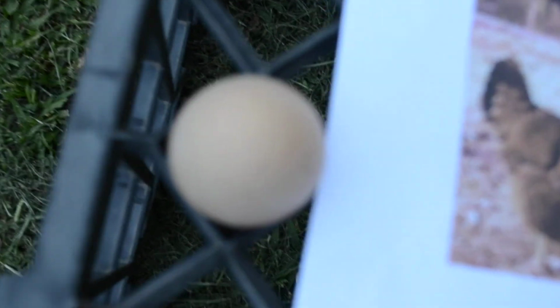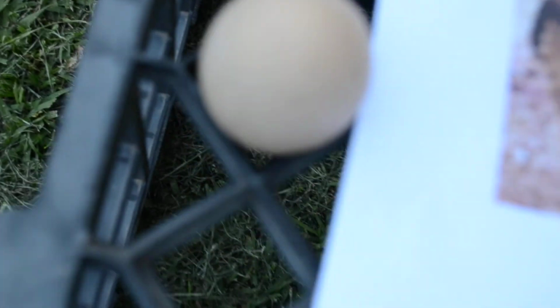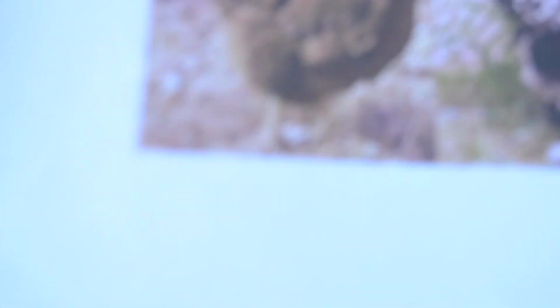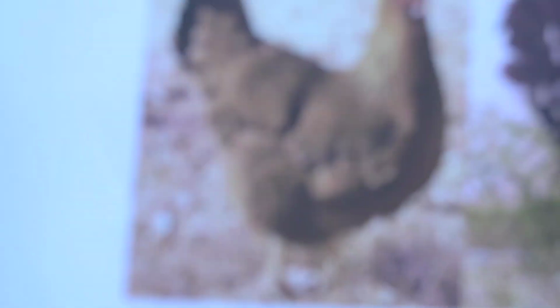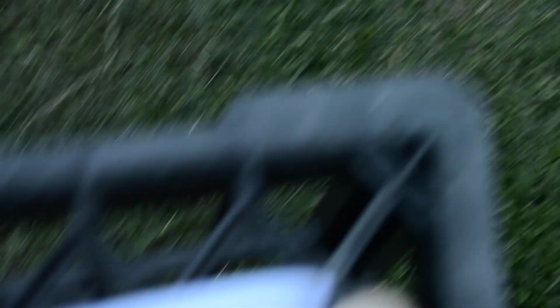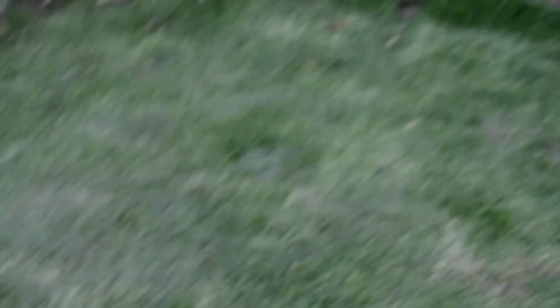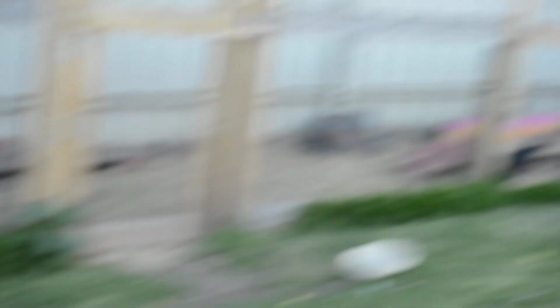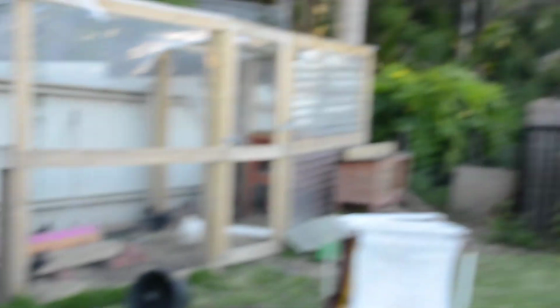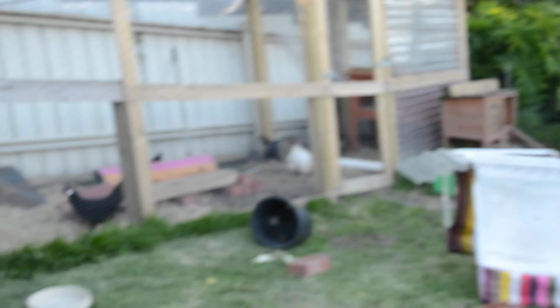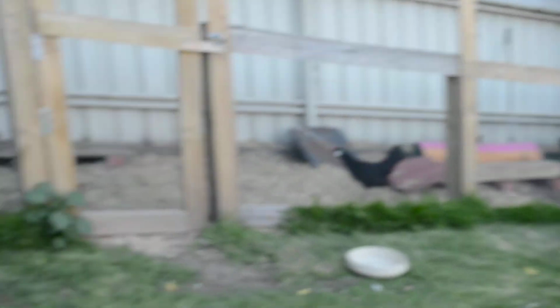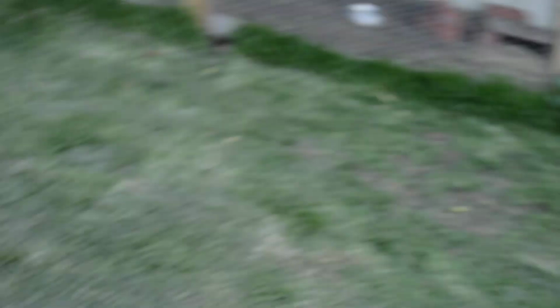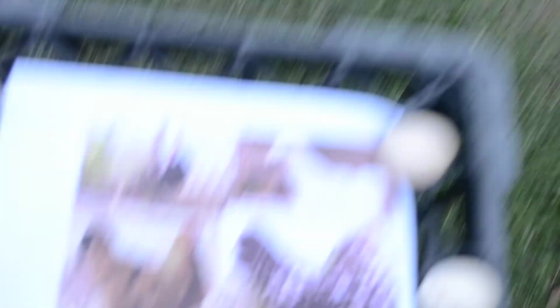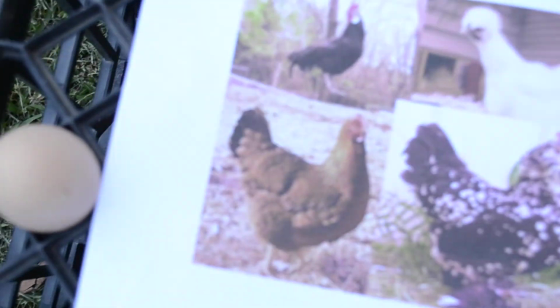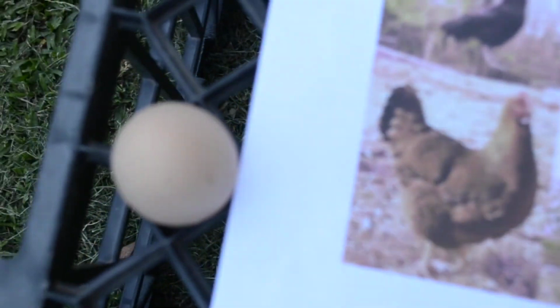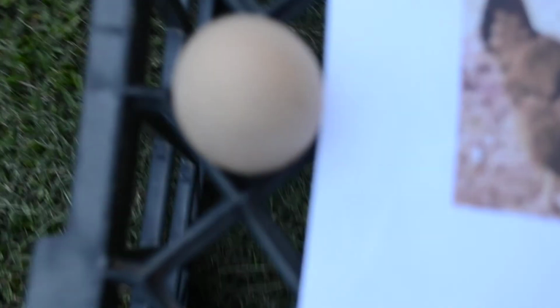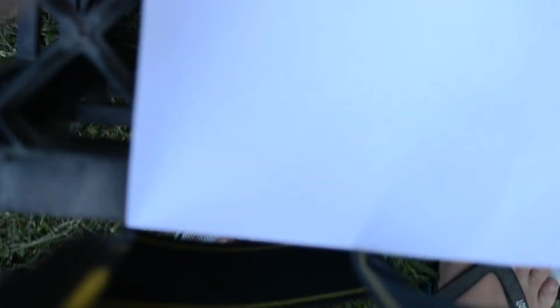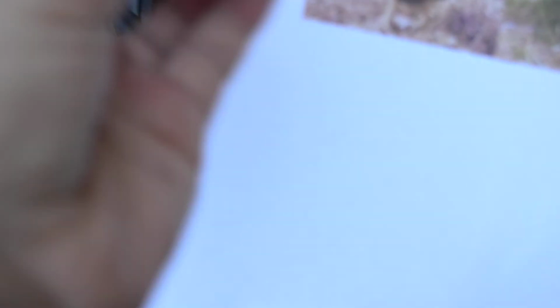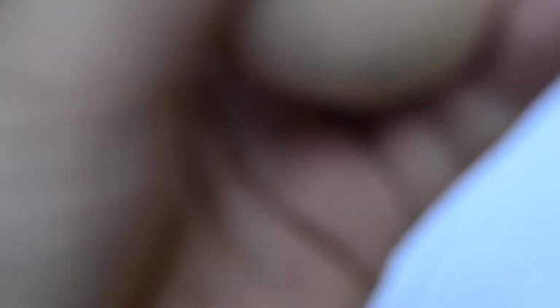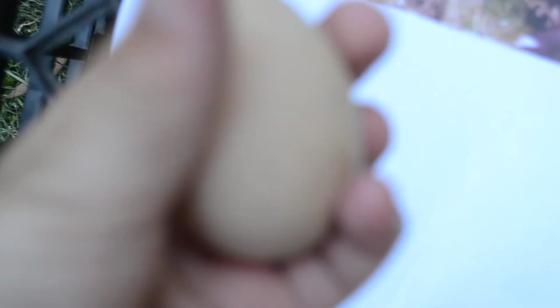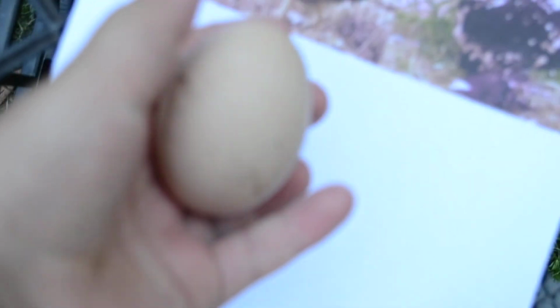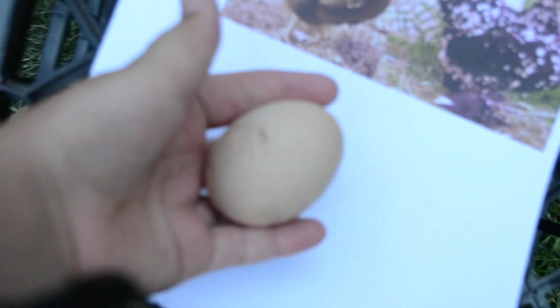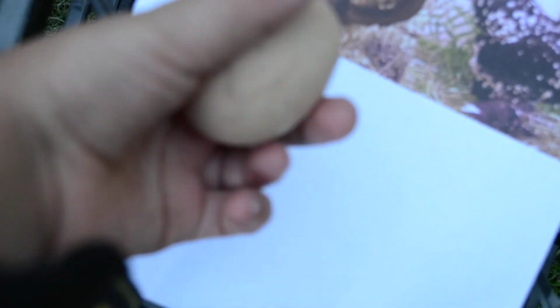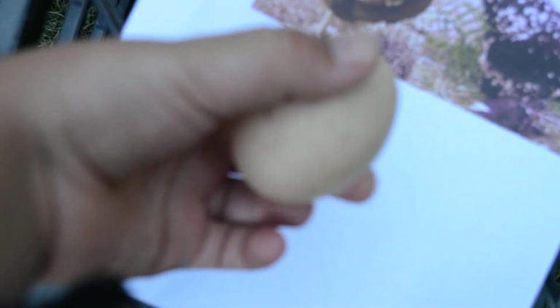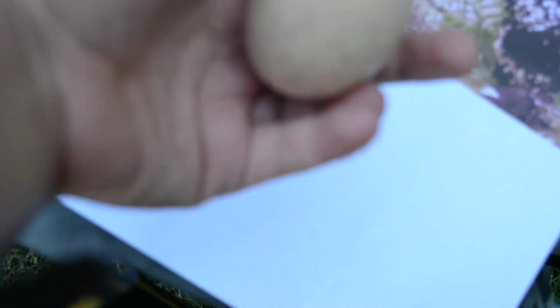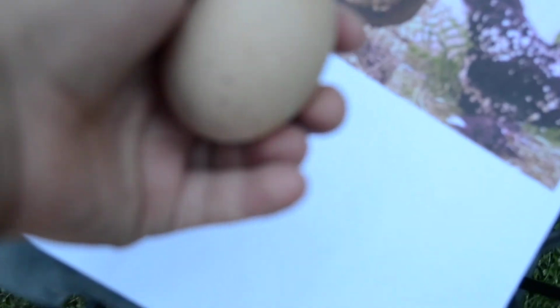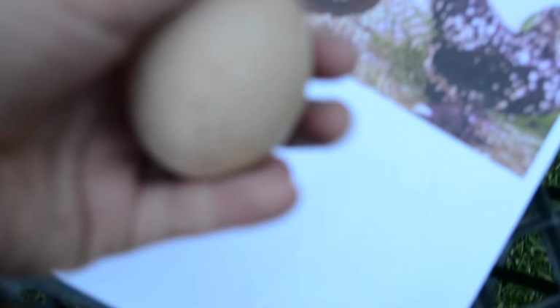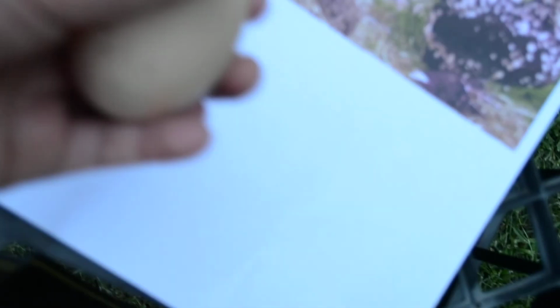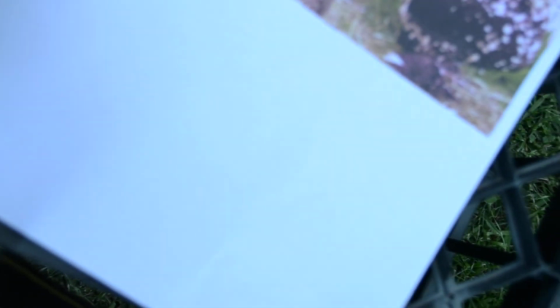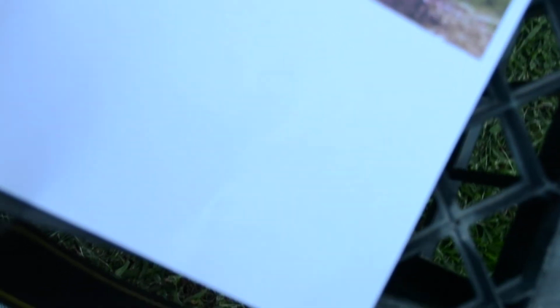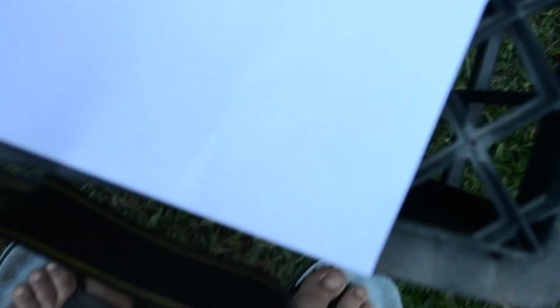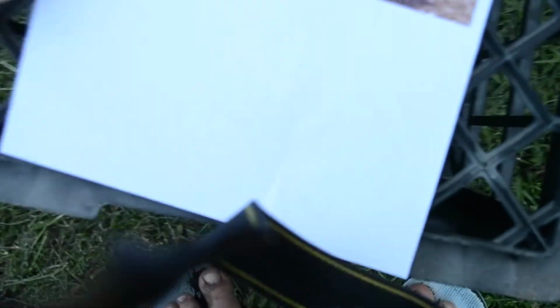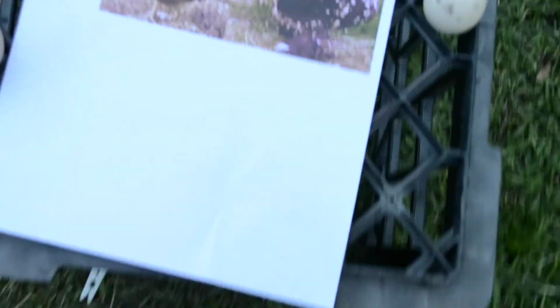This is the Wyandotte. You can see there's a few in there. They lay really large brown eggs. There's a bit of the antibacterial coating on it — there's an antibacterial bloom growing on it.